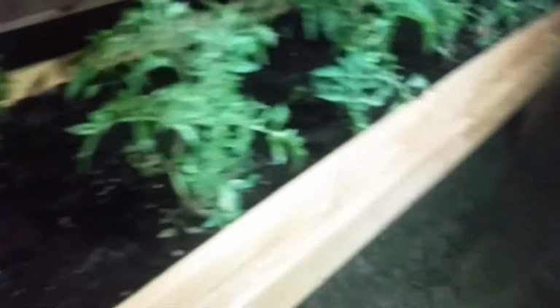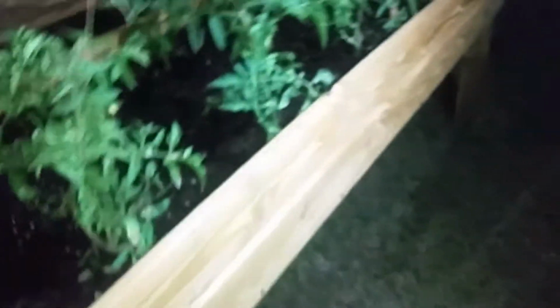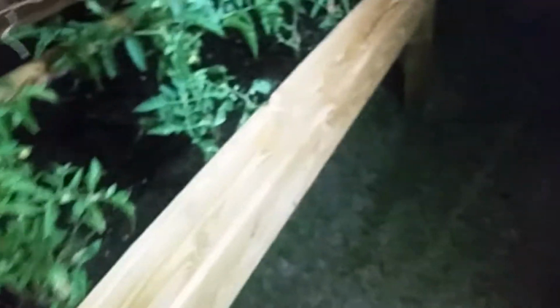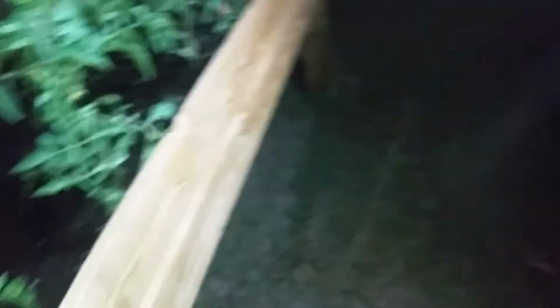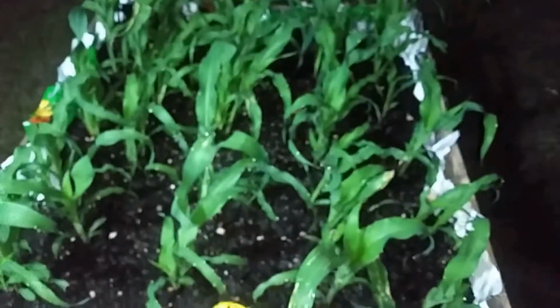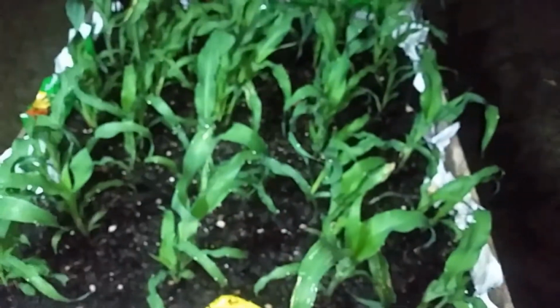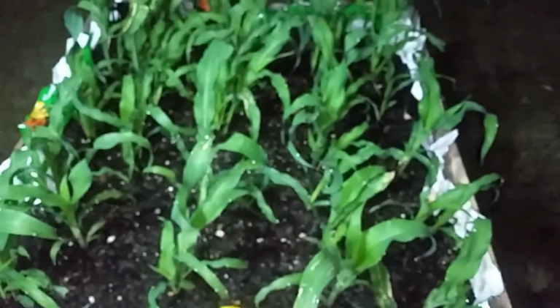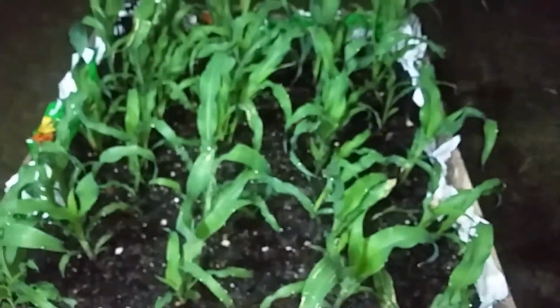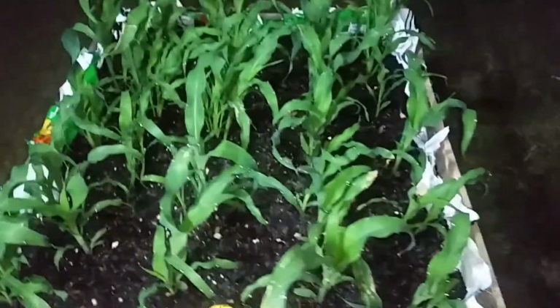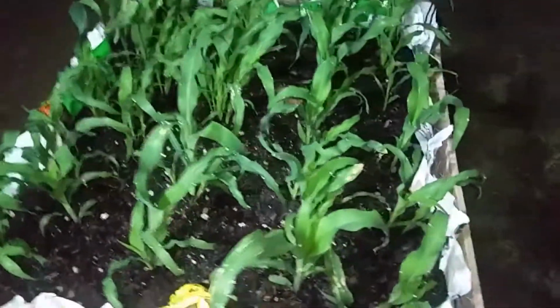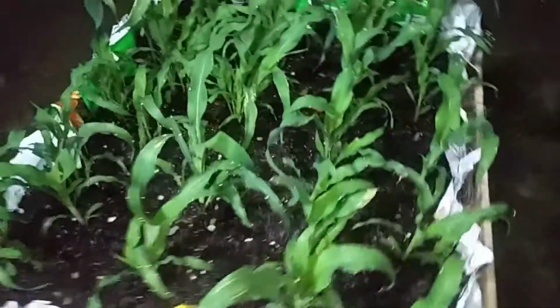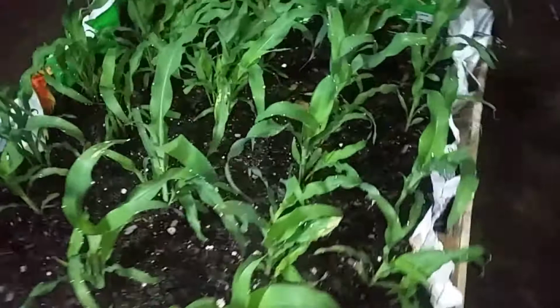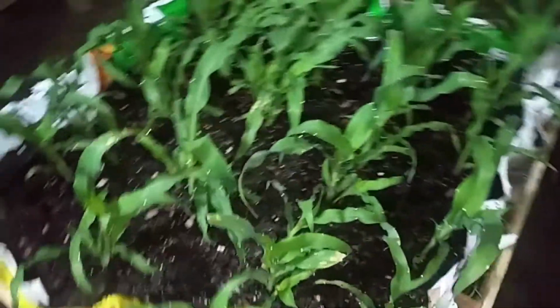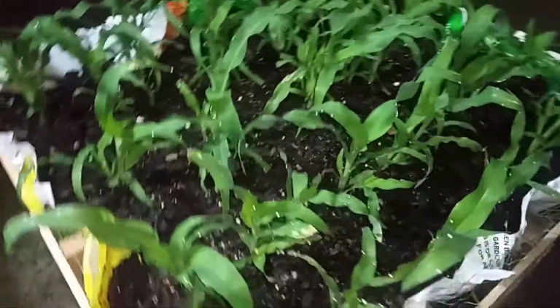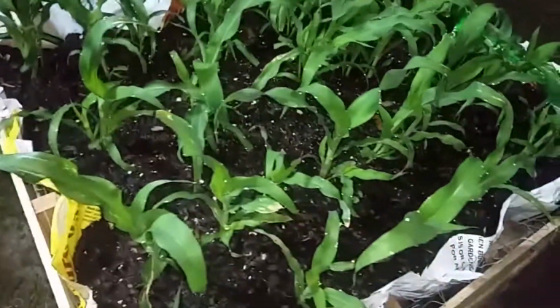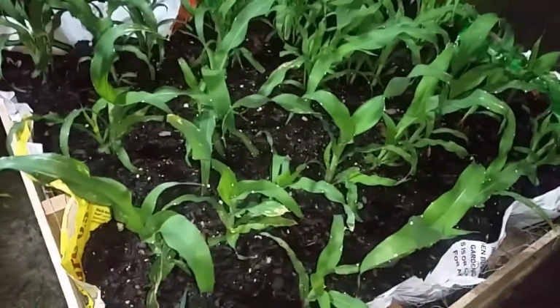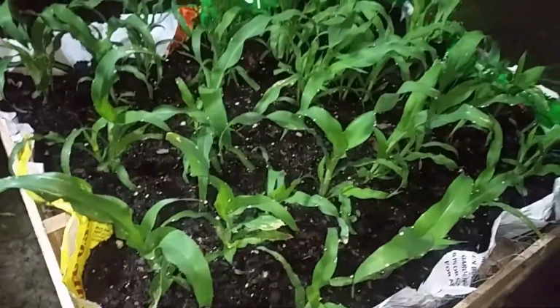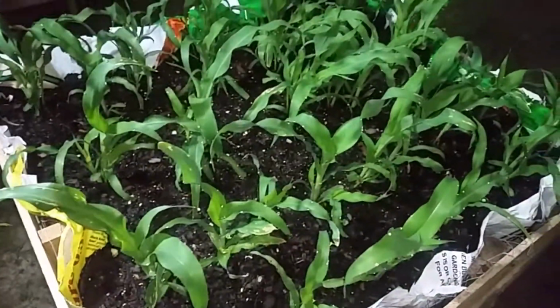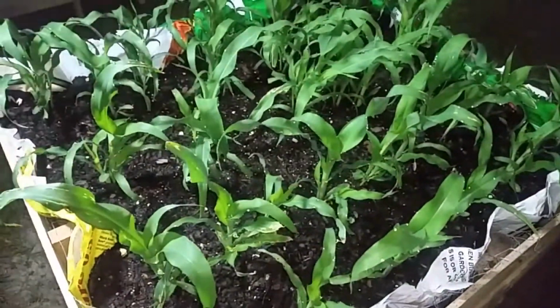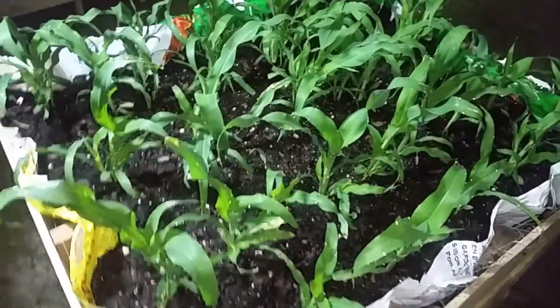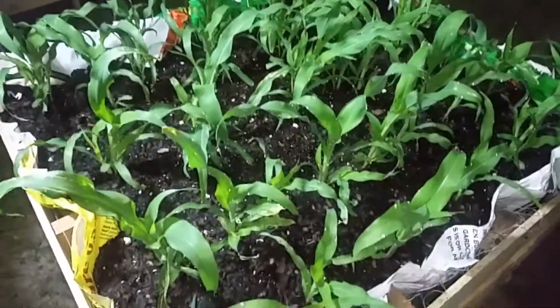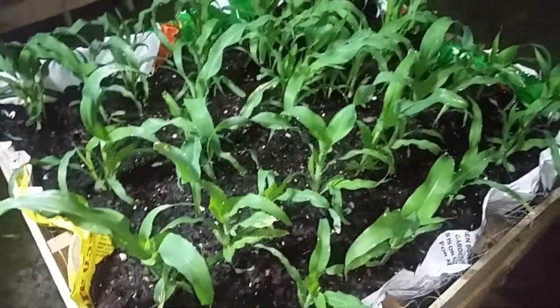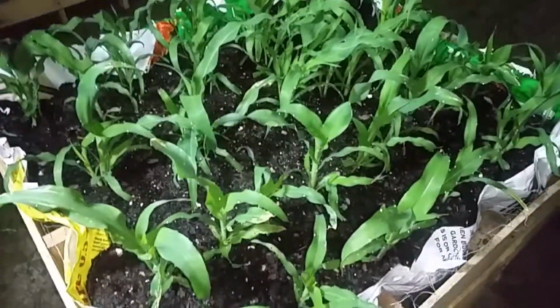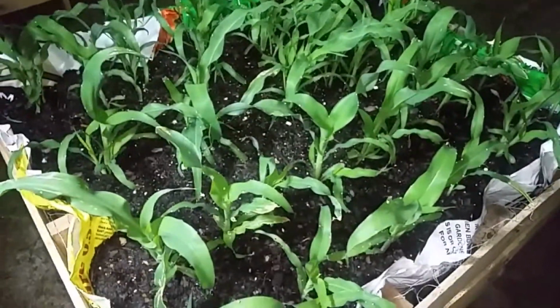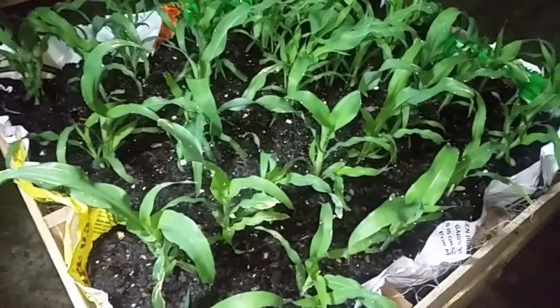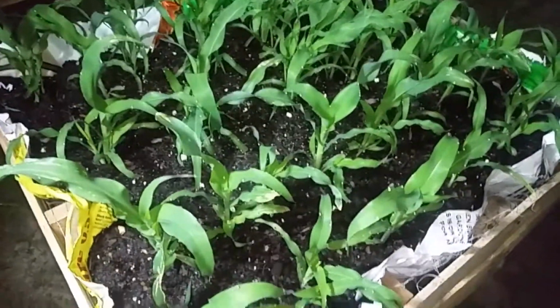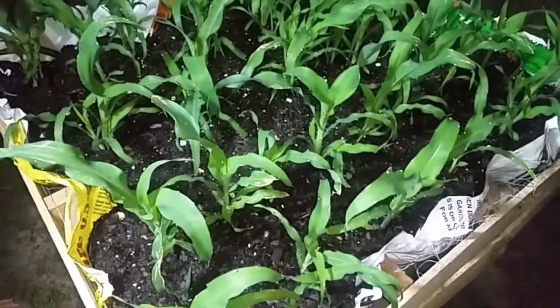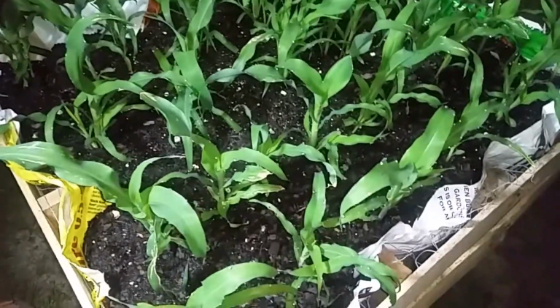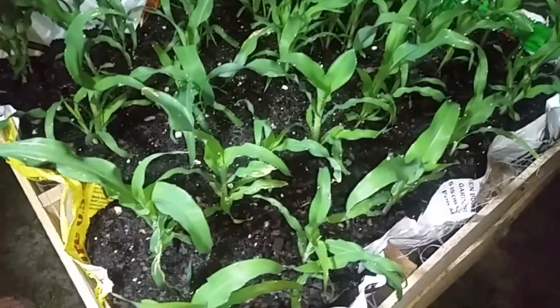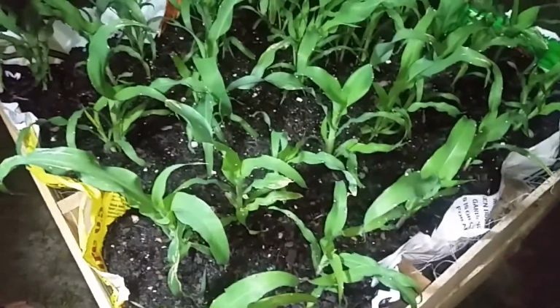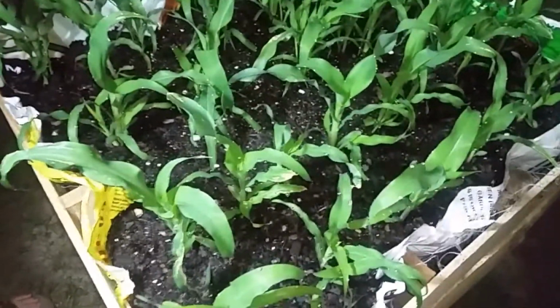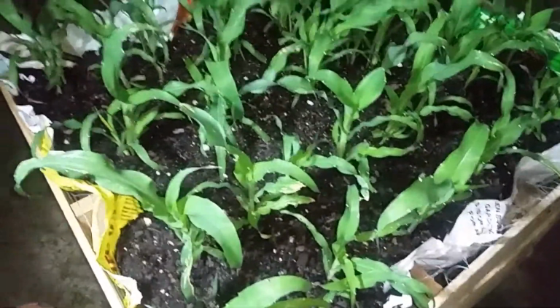Here's our corn. It might be planted a little close, but if we need to thin it out, we will. We don't have any cobs yet, though.